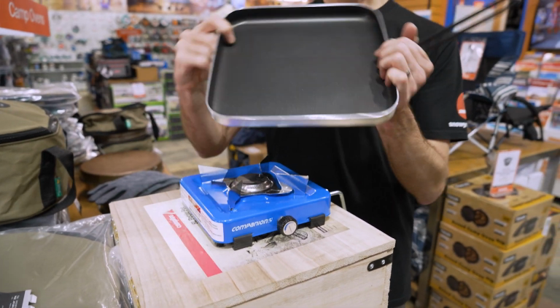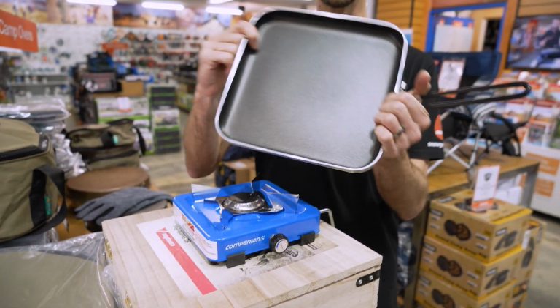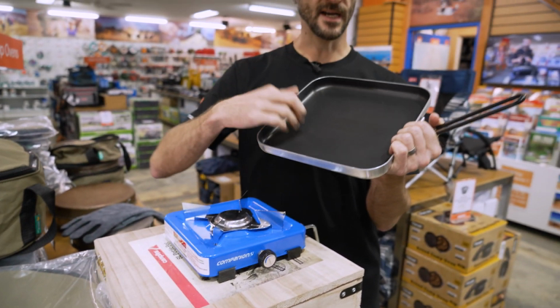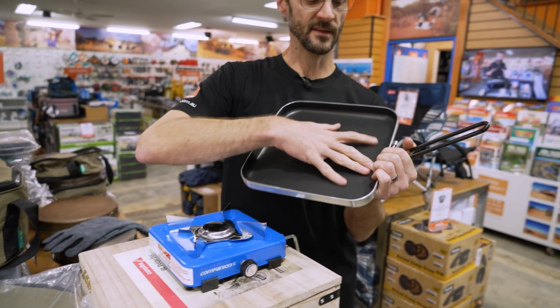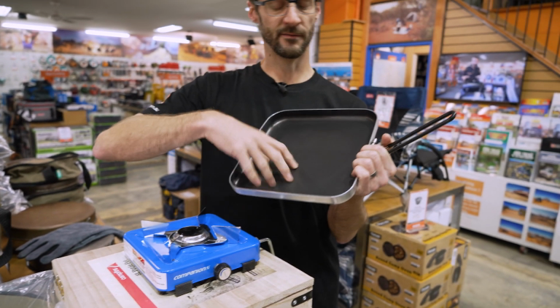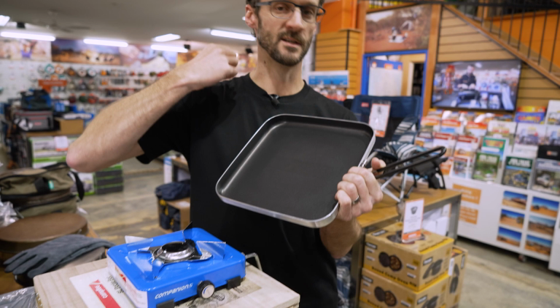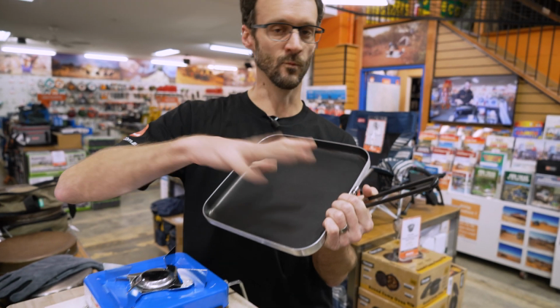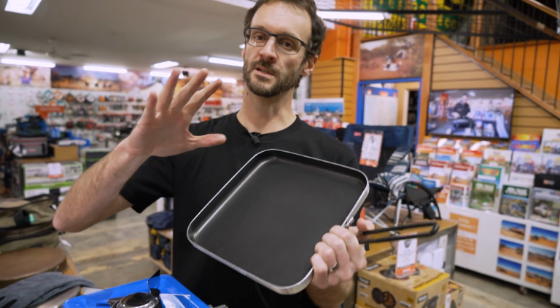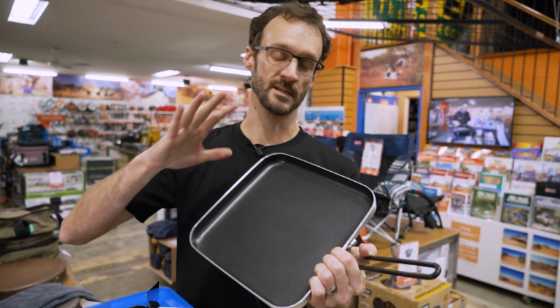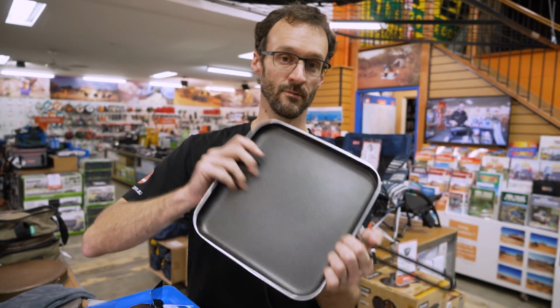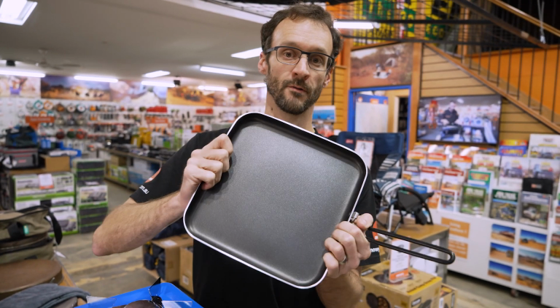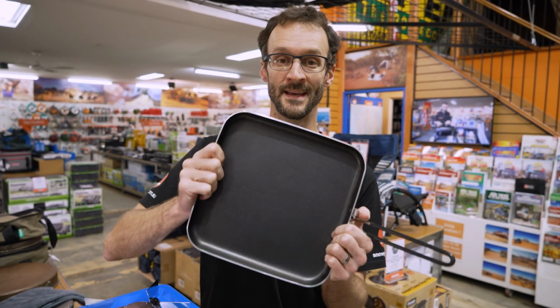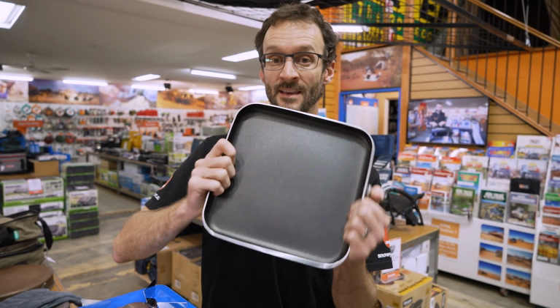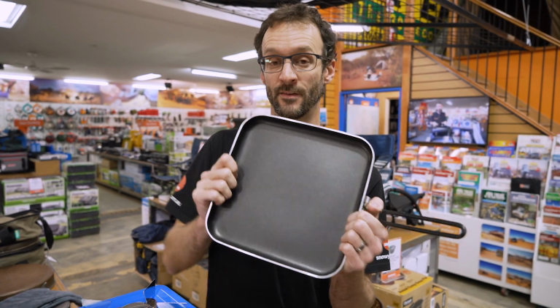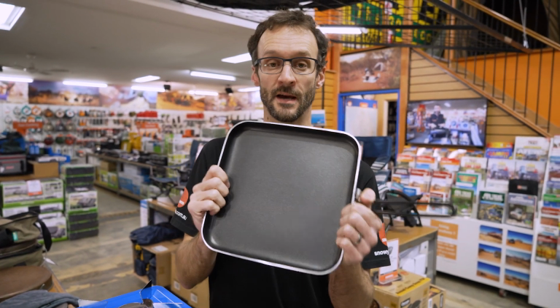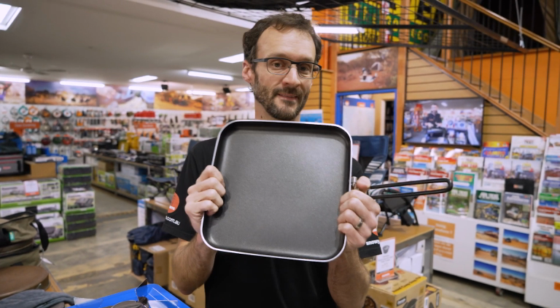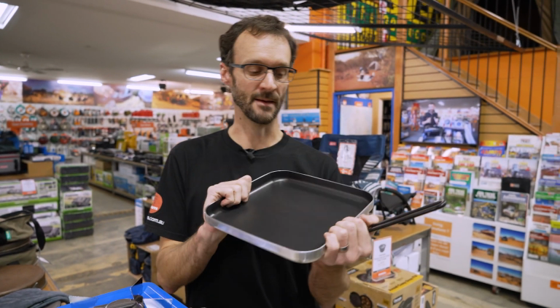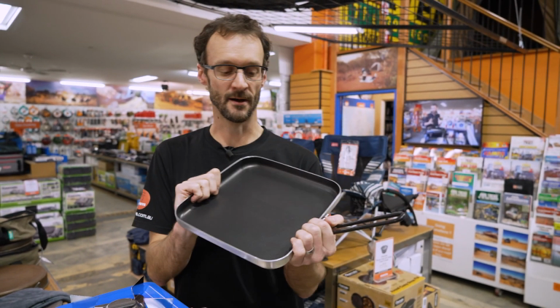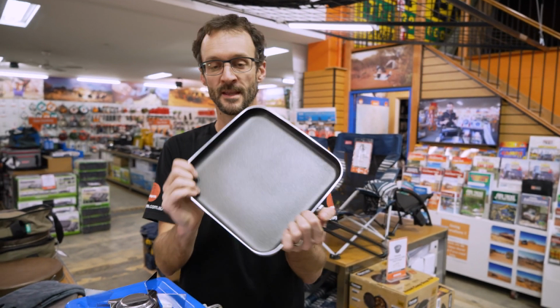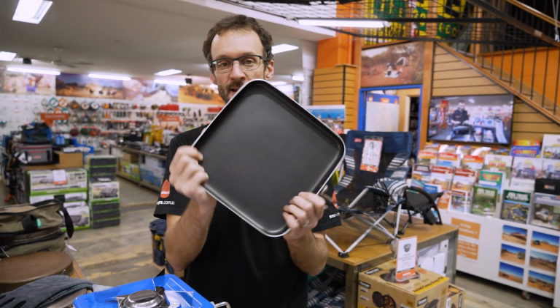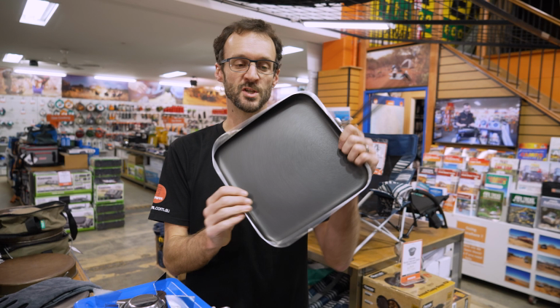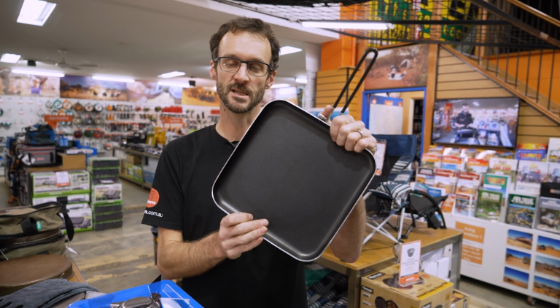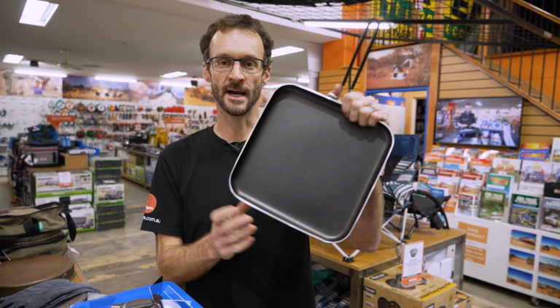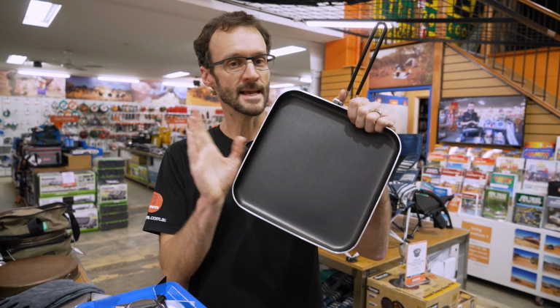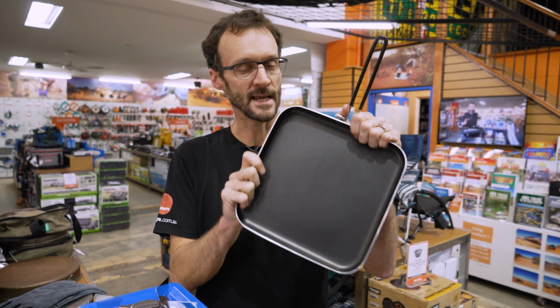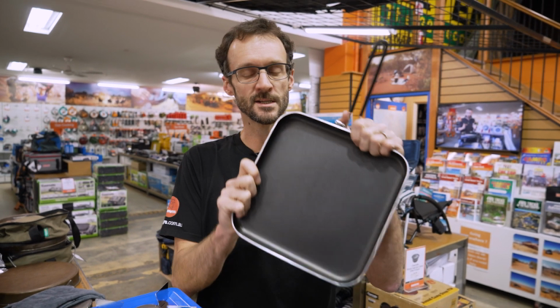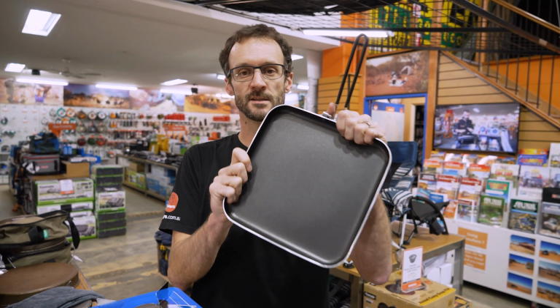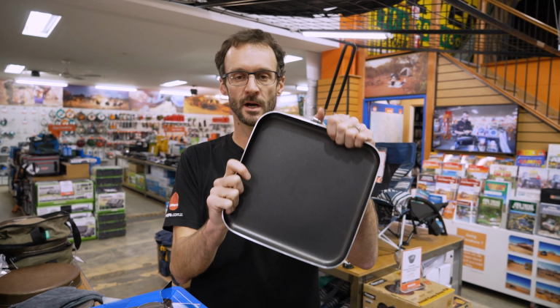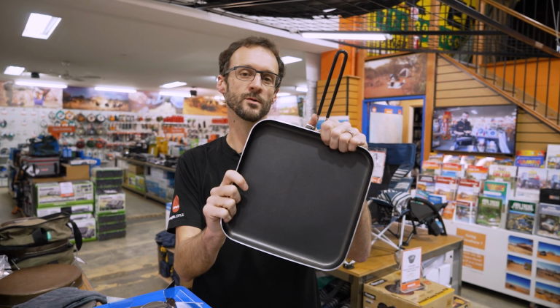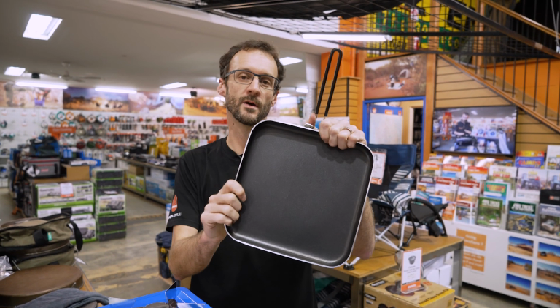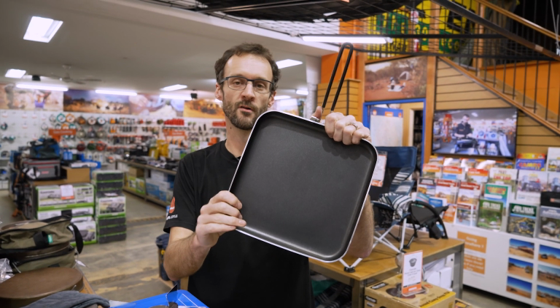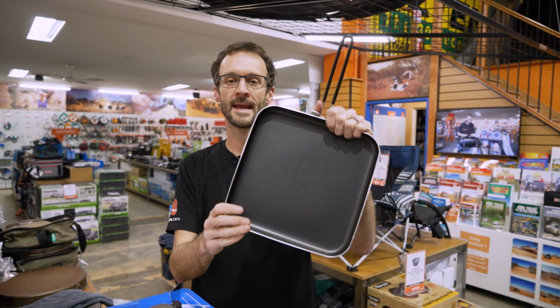And once you're done, this surface just wipes clean — really easy for clean up at the campsite. That is the GSI 10-inch Bugaboo Square Fry Pan.